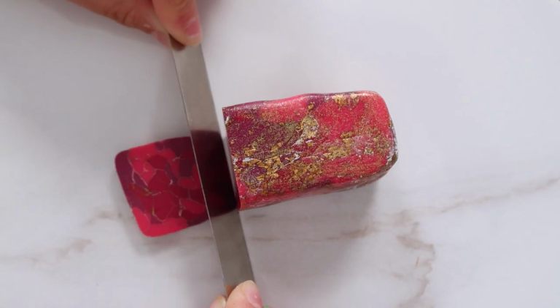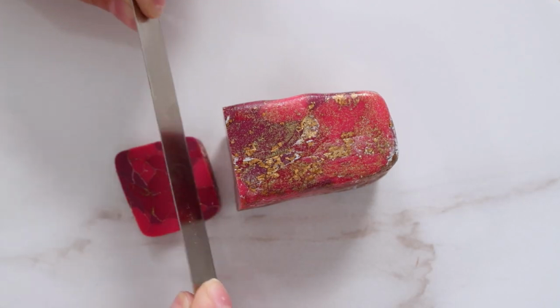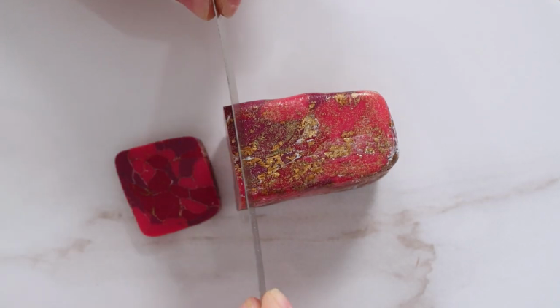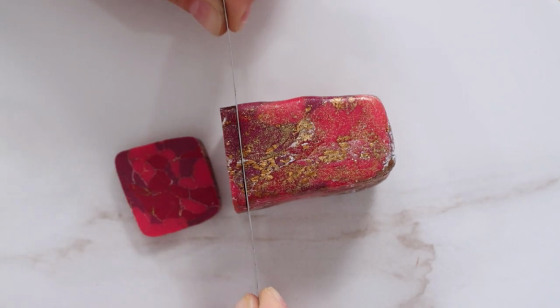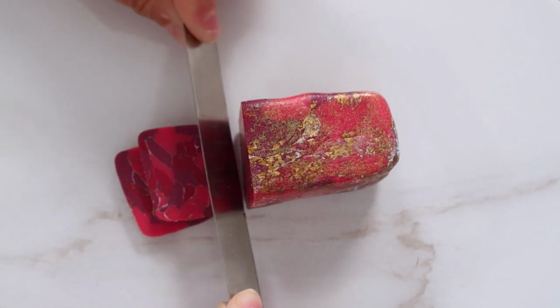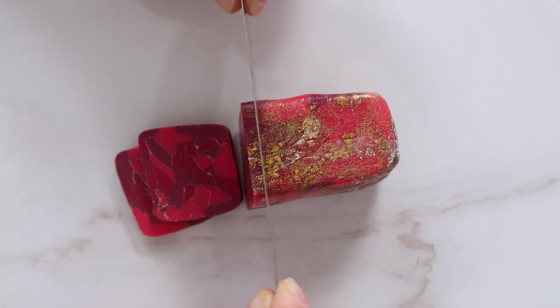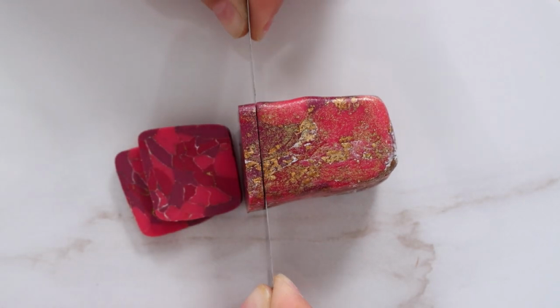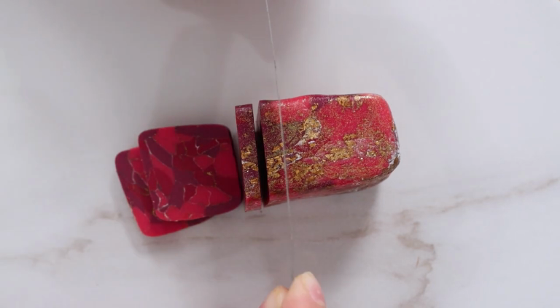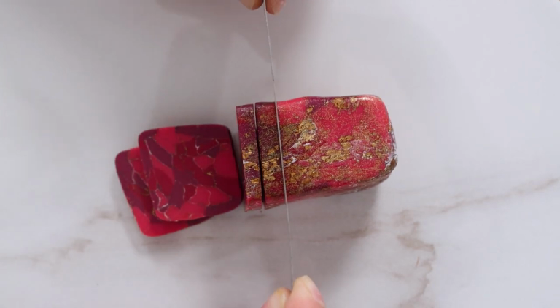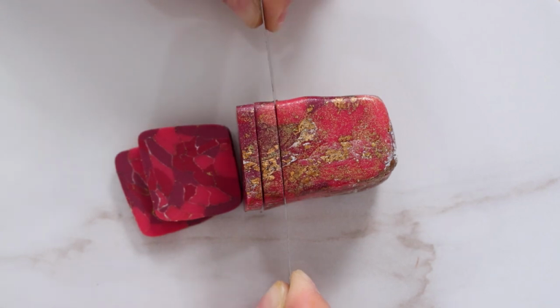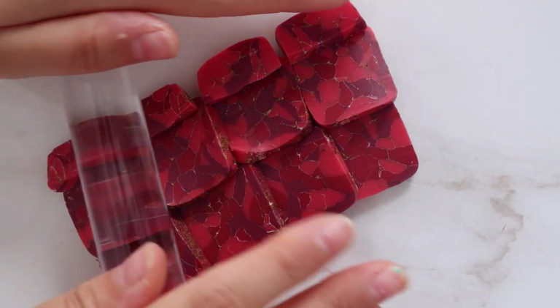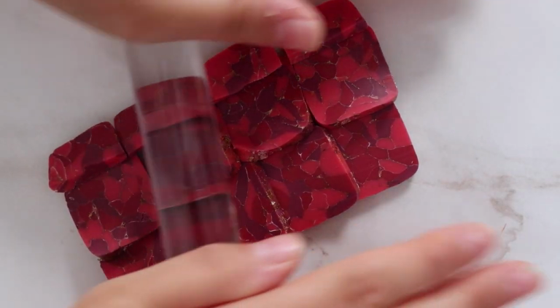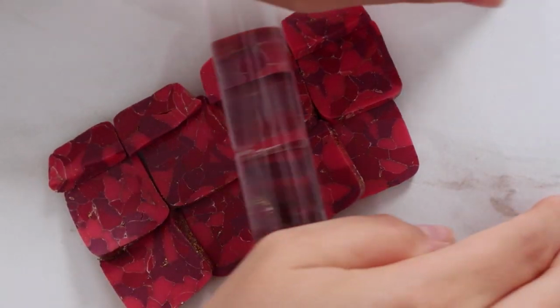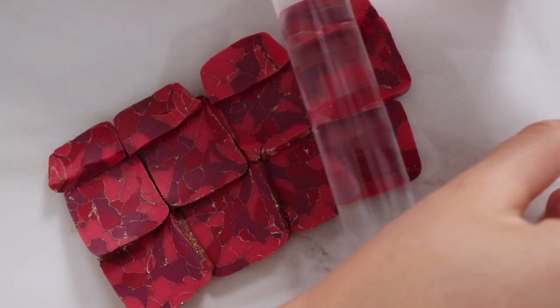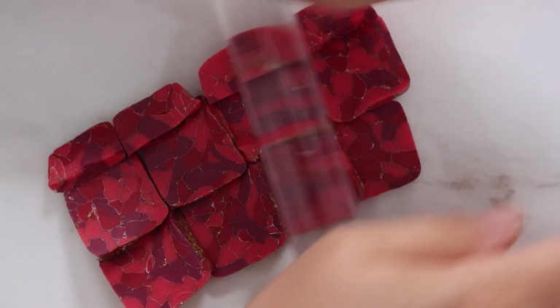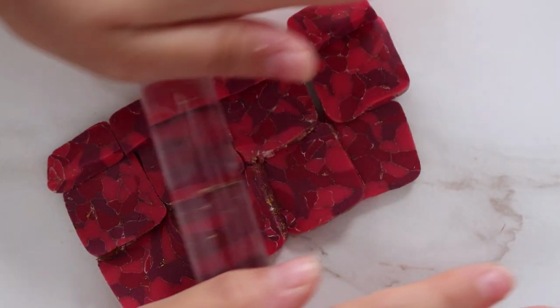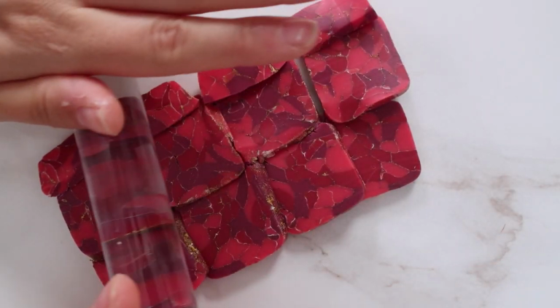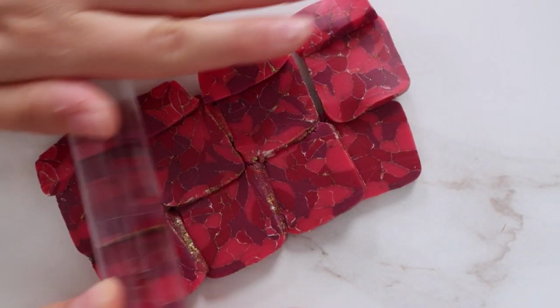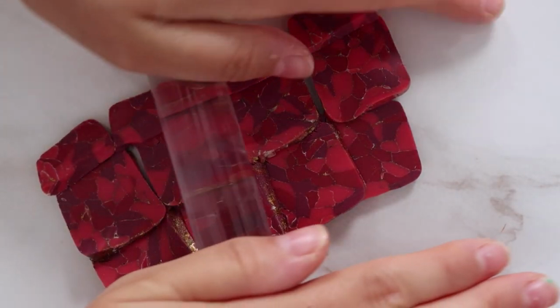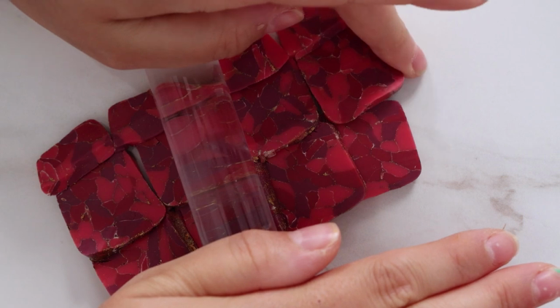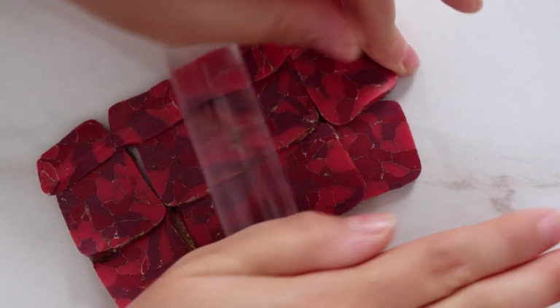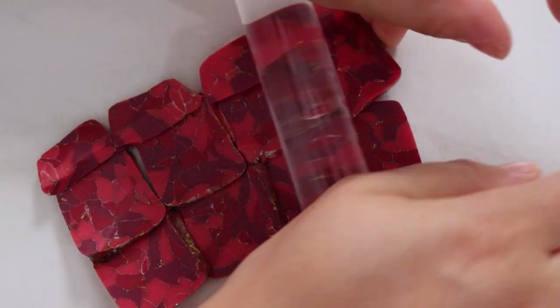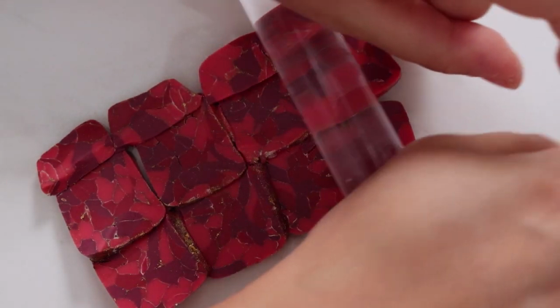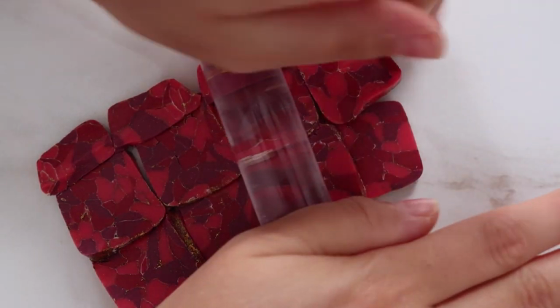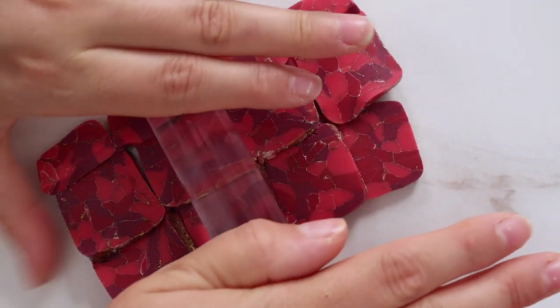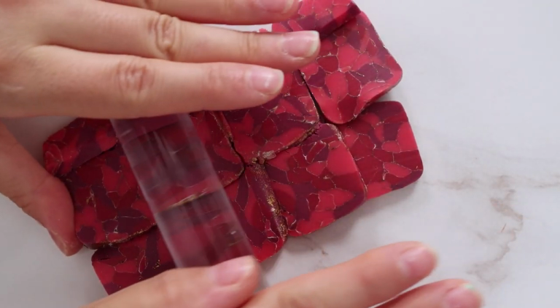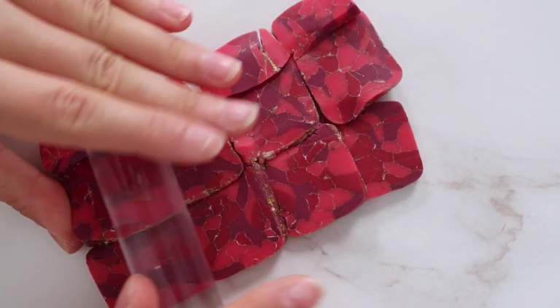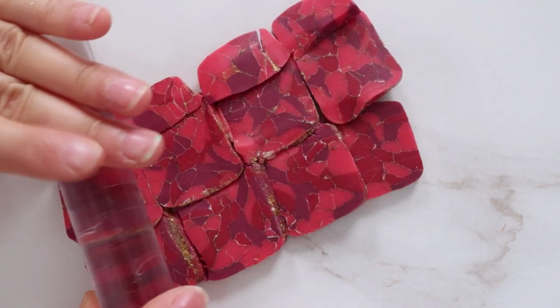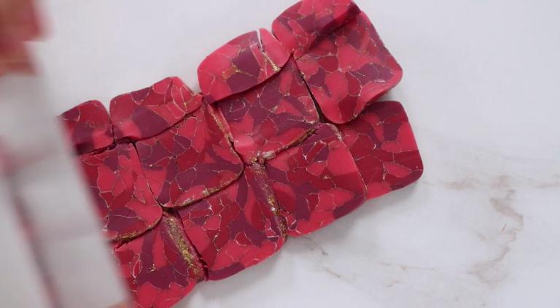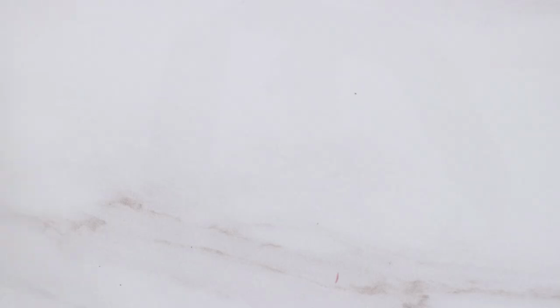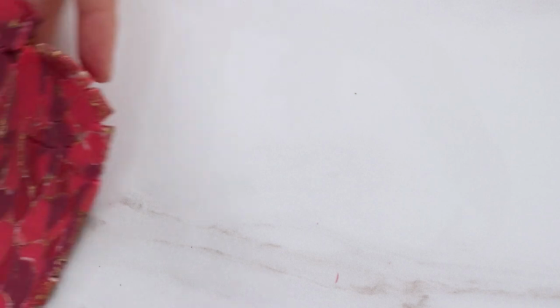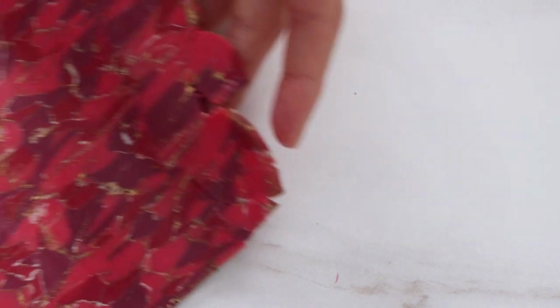Normally once I cut my cane into even pieces I would lay them down onto a really thin piece of translucent clay, but I ran out for this particular time so I went without. I just slightly overlapped them and then rolled them together before putting them through my pasta machine.